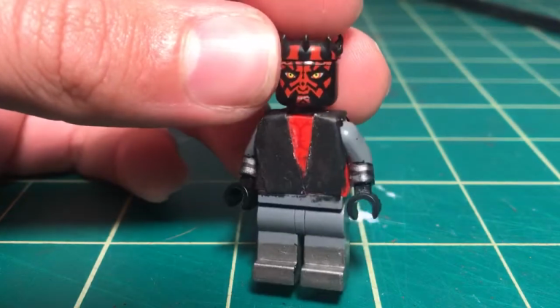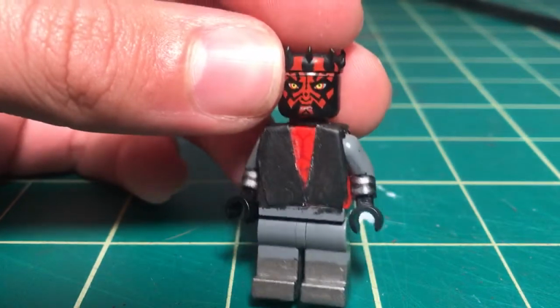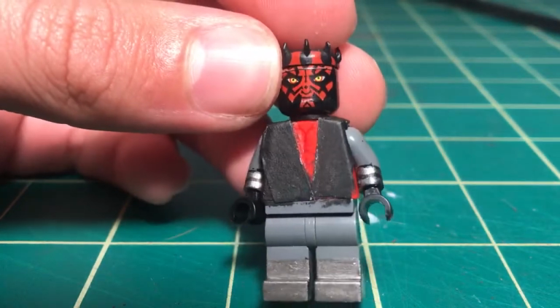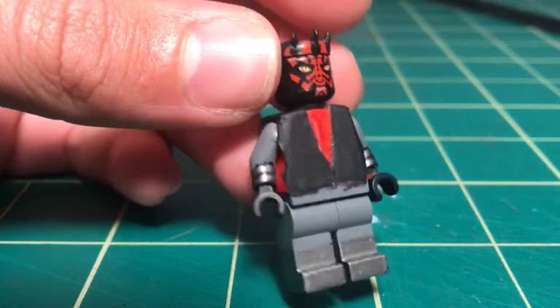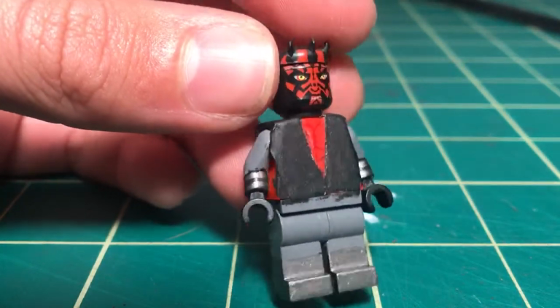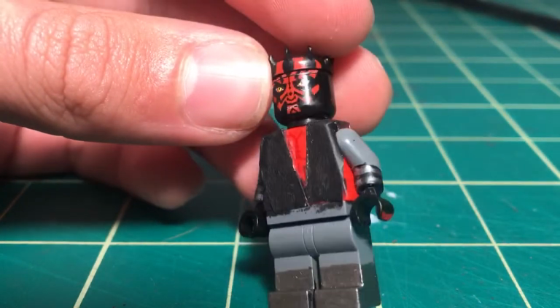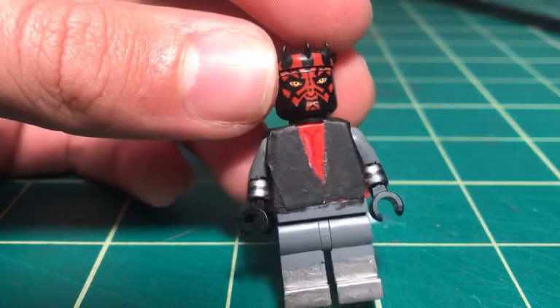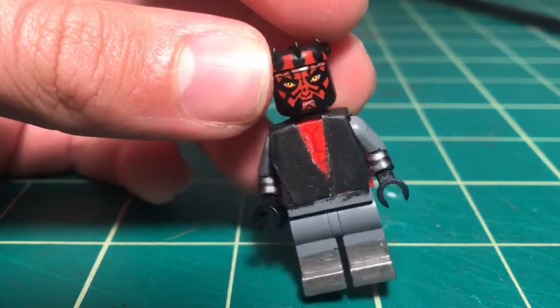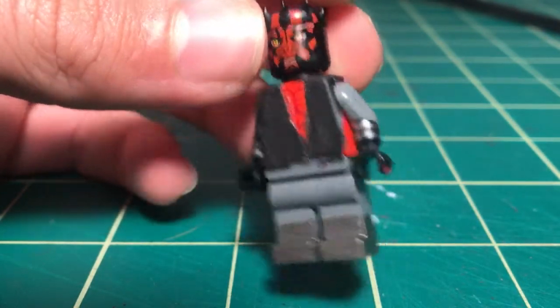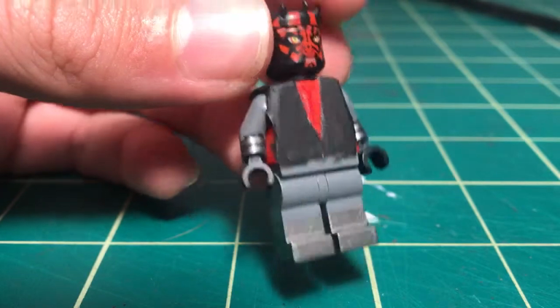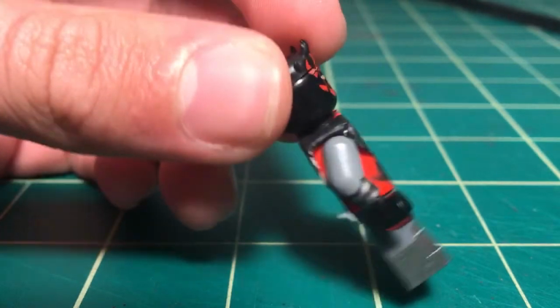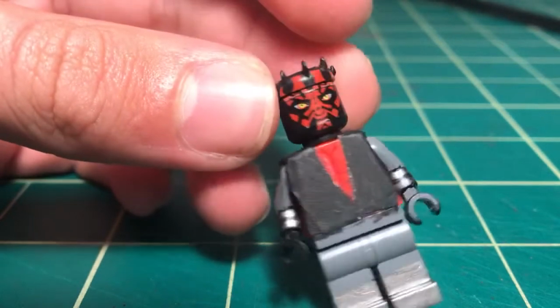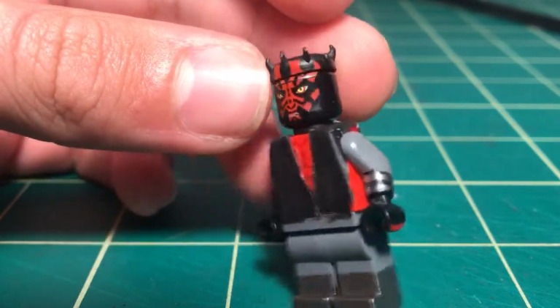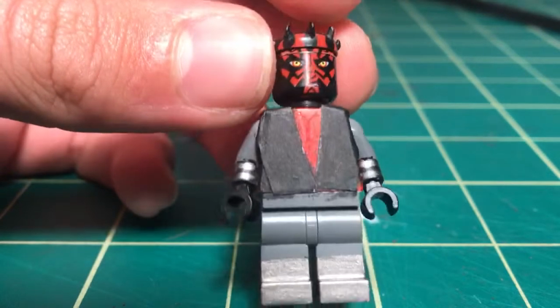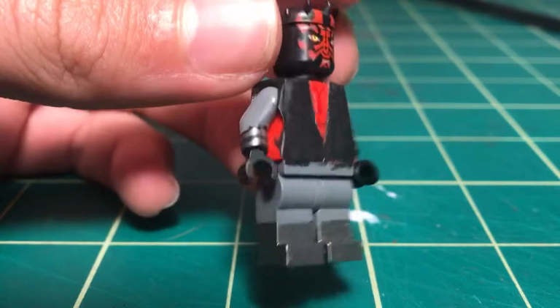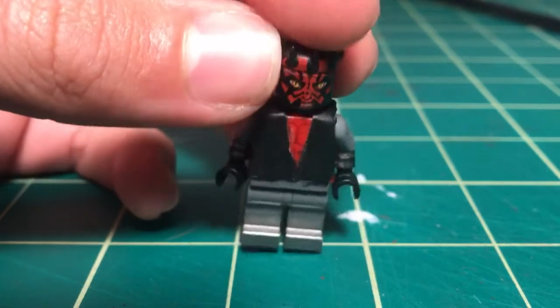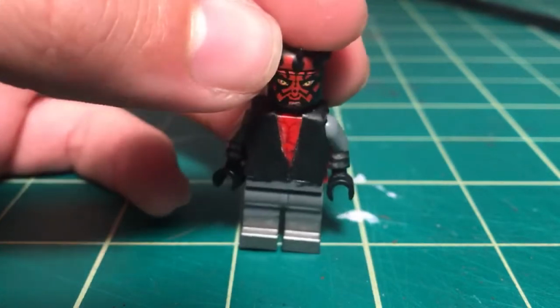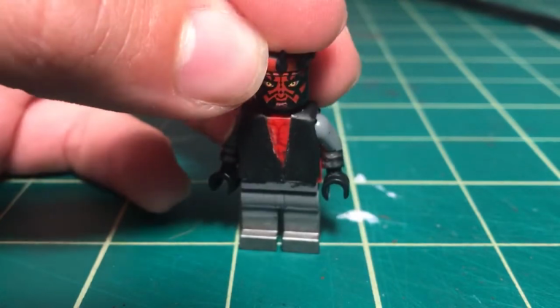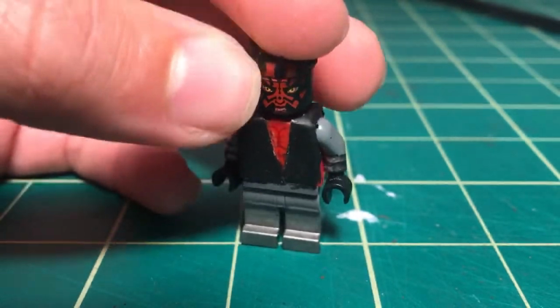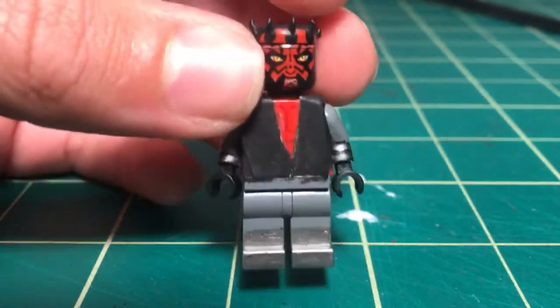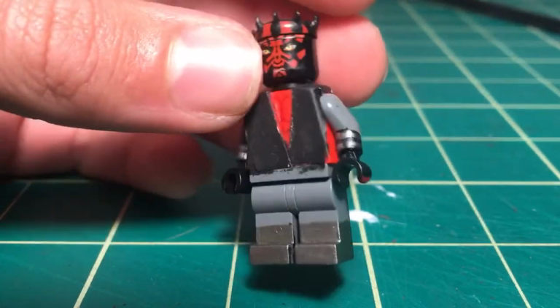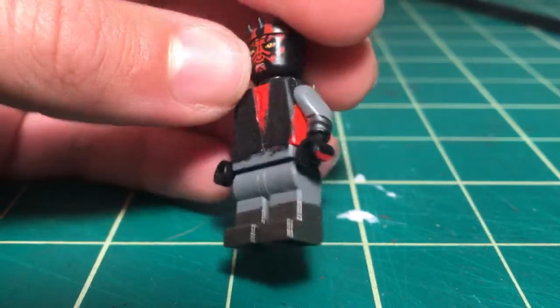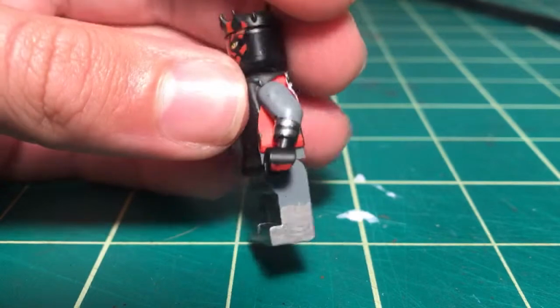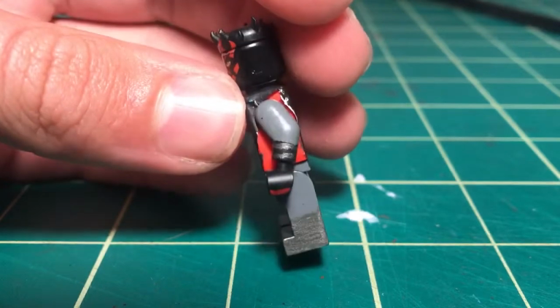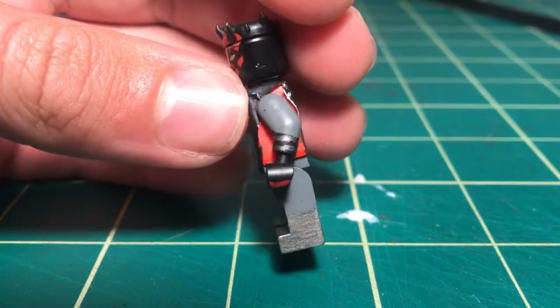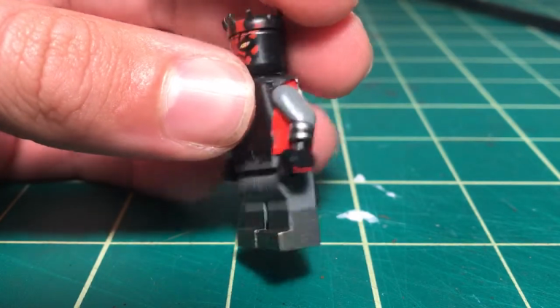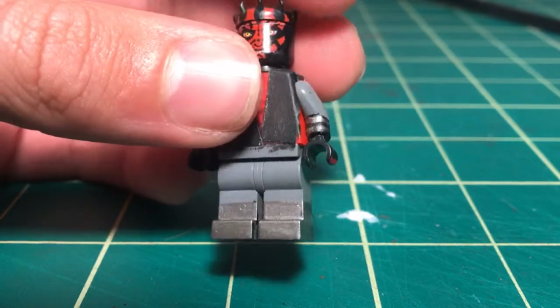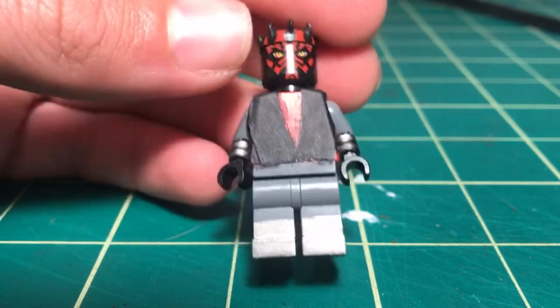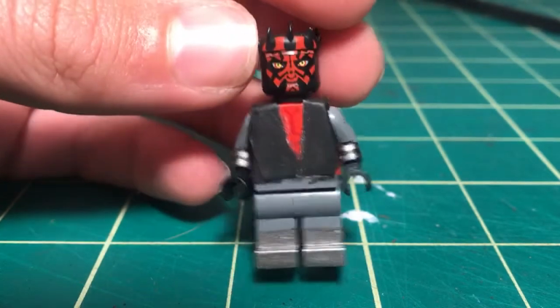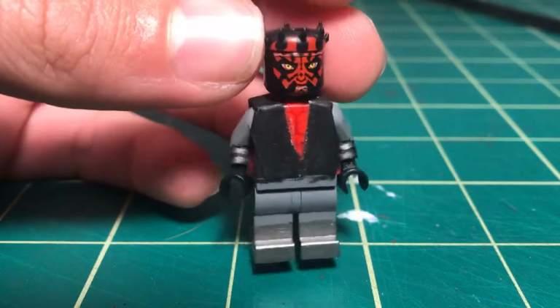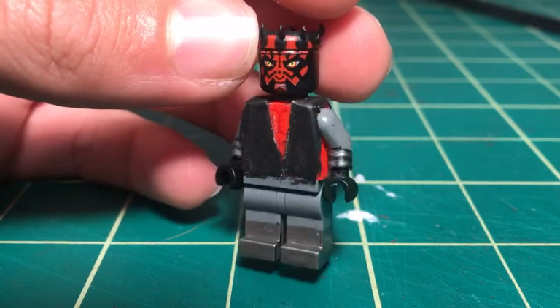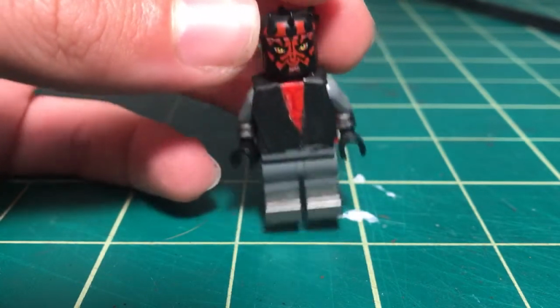He has the Clone Wars head. I don't really want to paint one, because that's a lot of work and I'm not there yet. But other than that, that pretty much covers it for today's review.